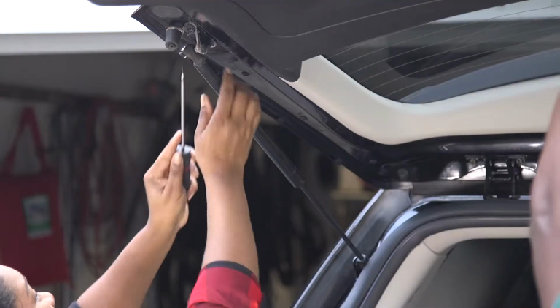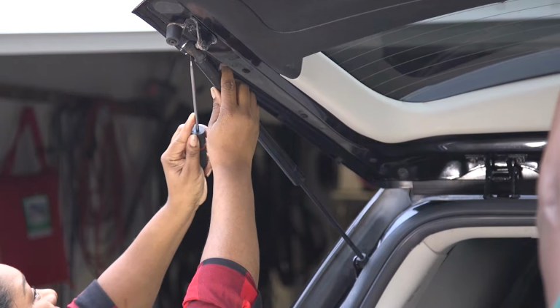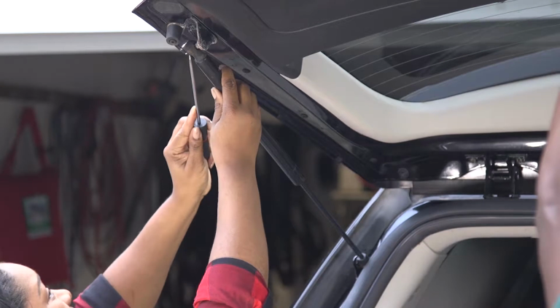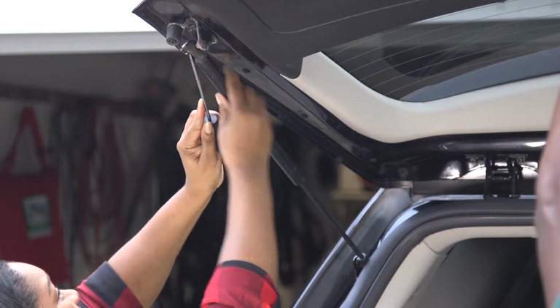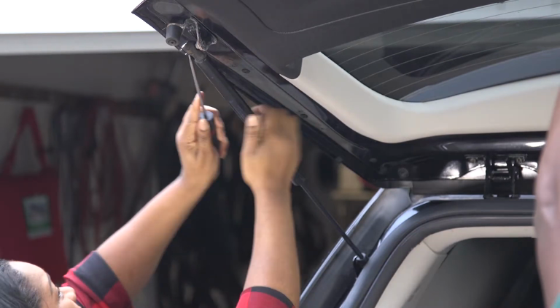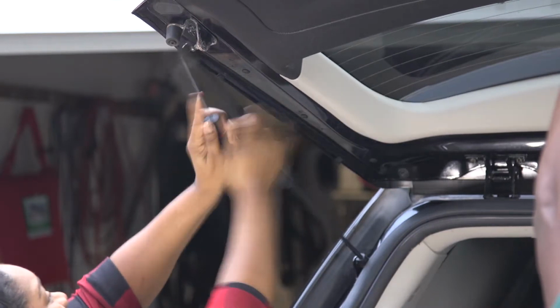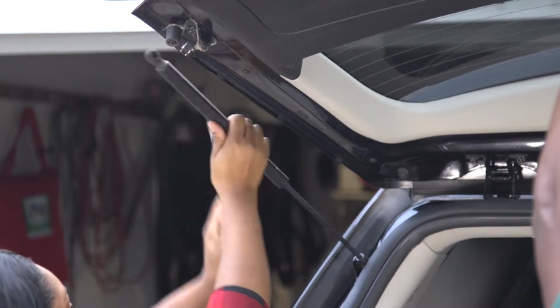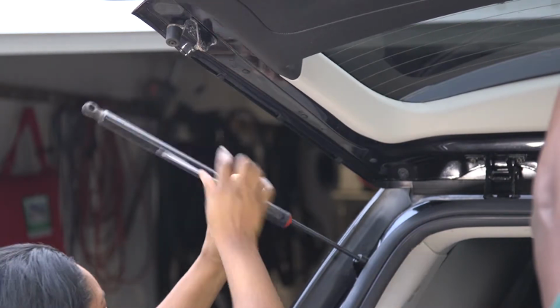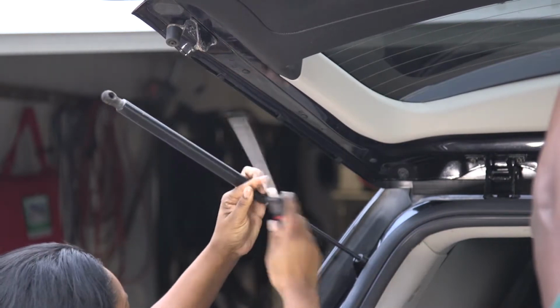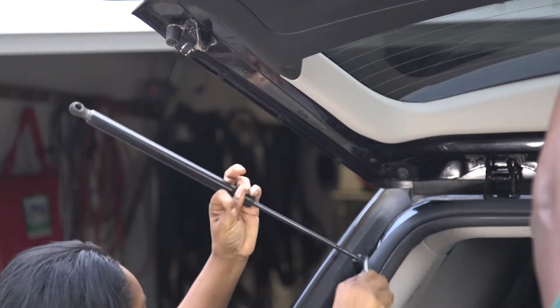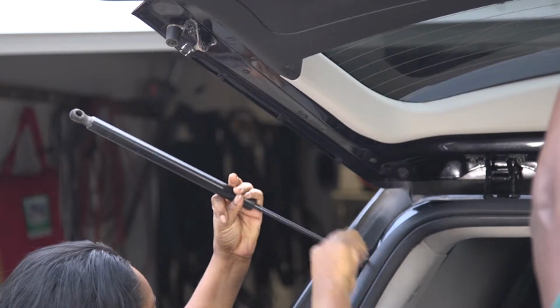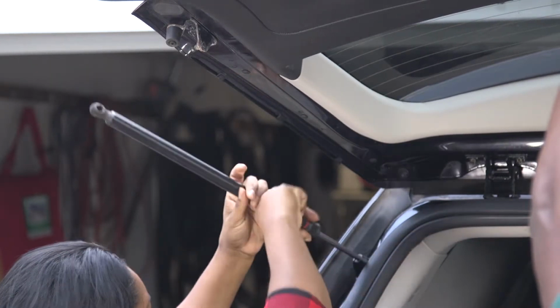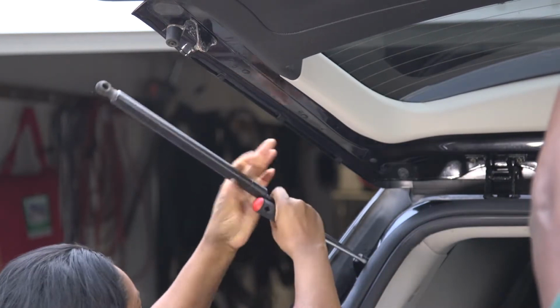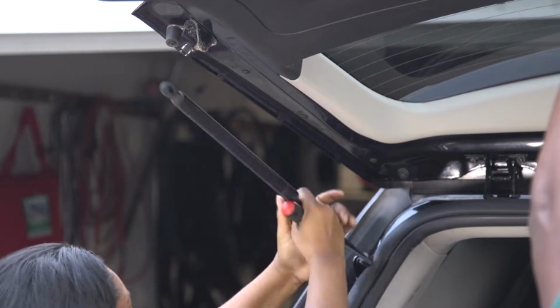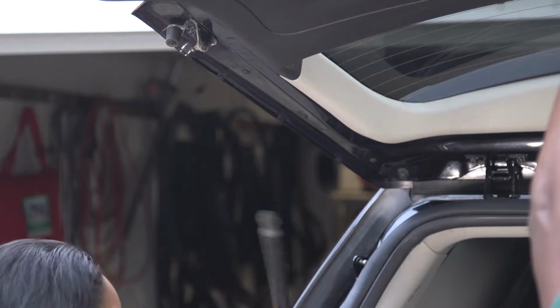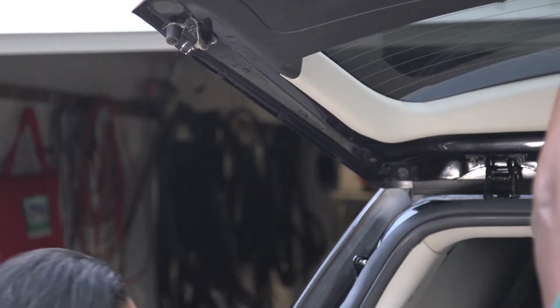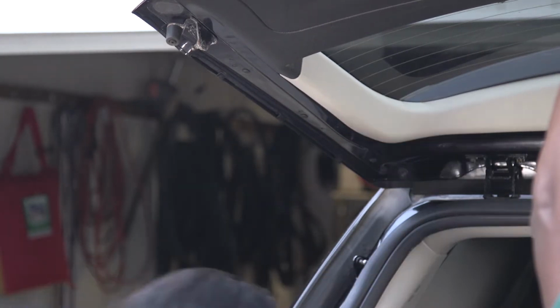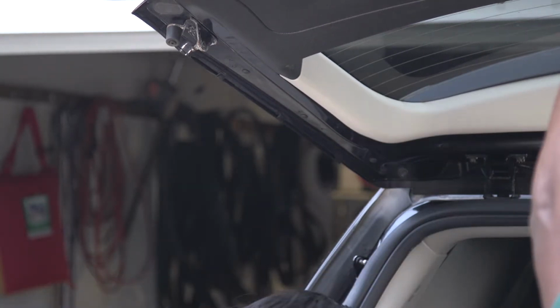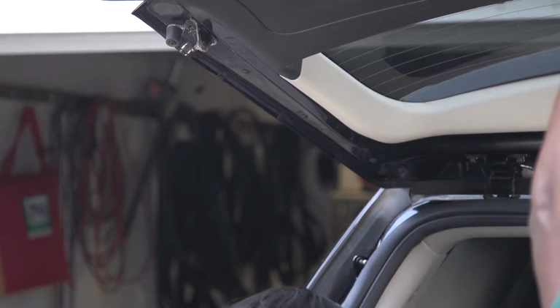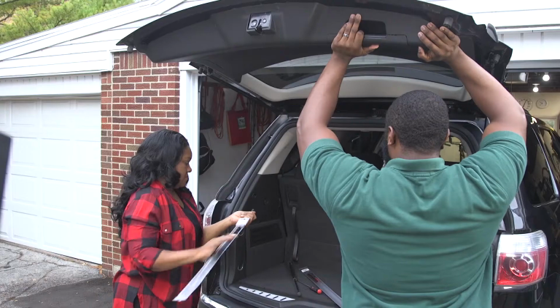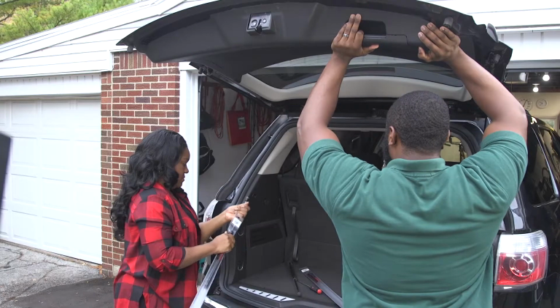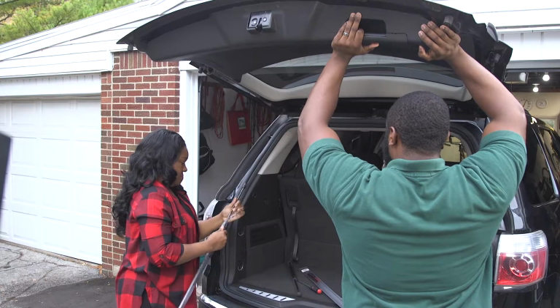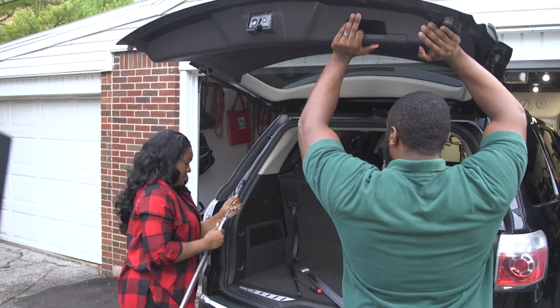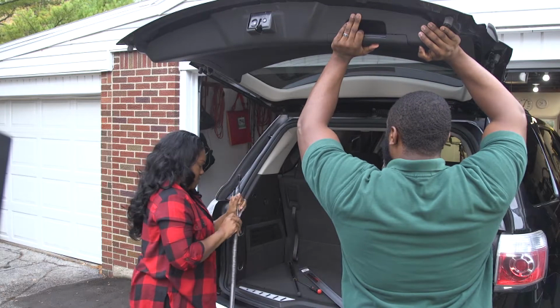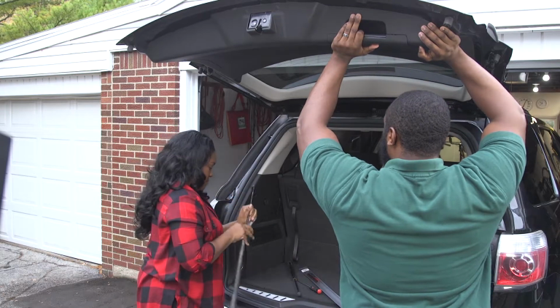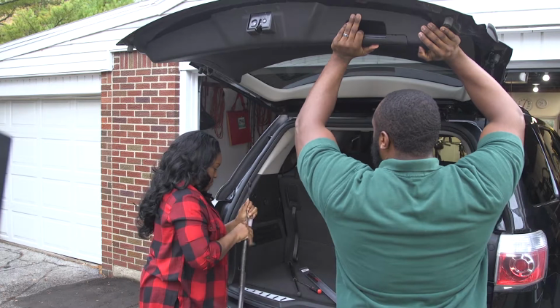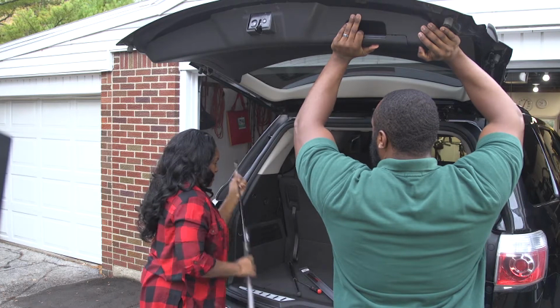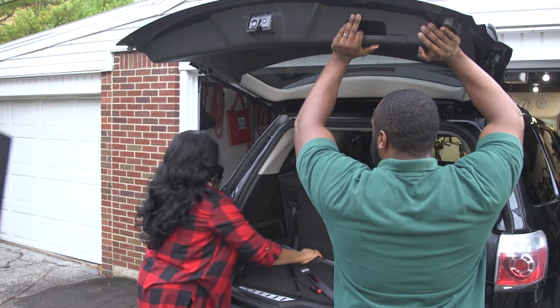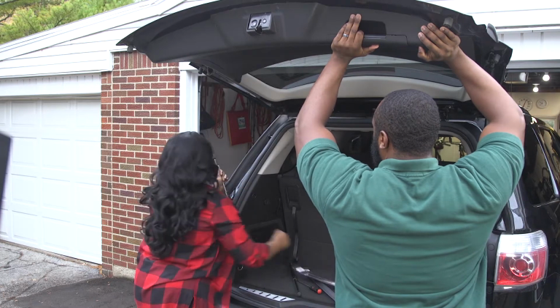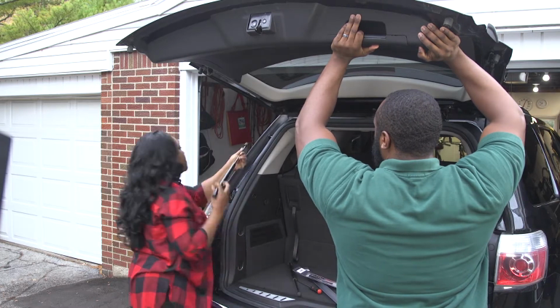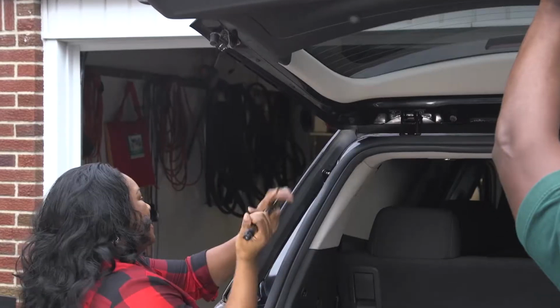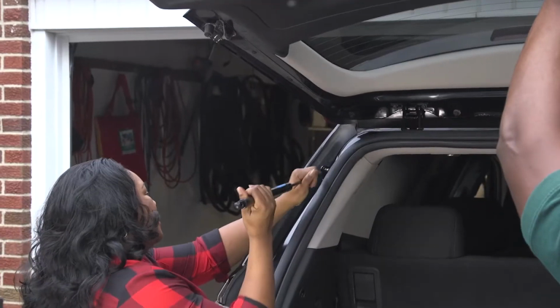Next, we'll replace the second unit using the same process. It's important that another person holds the hatch securely, as the hatch is very heavy once the lift support is removed.